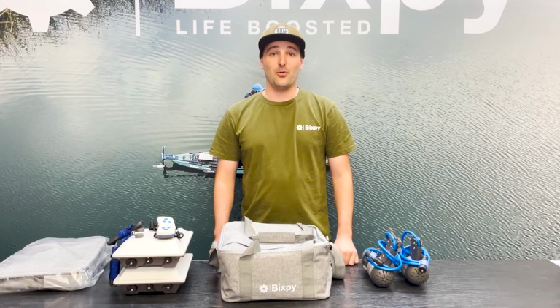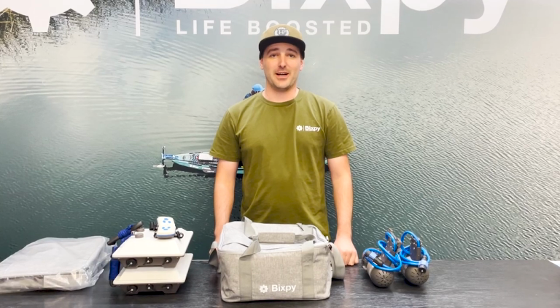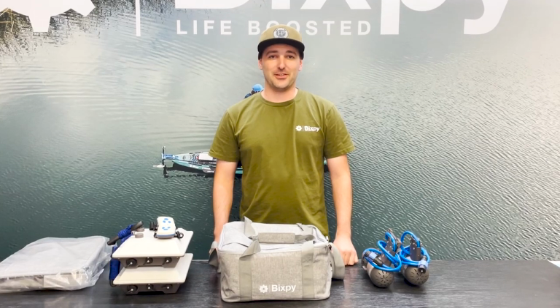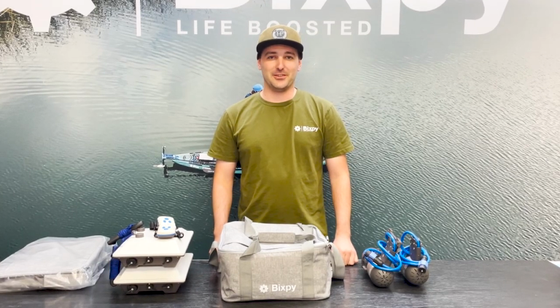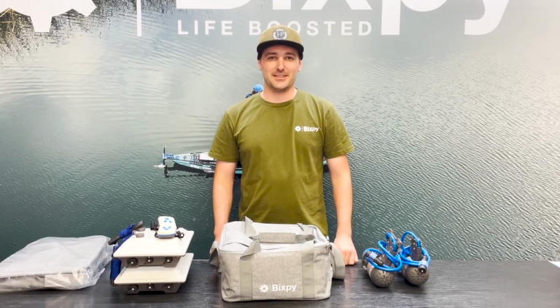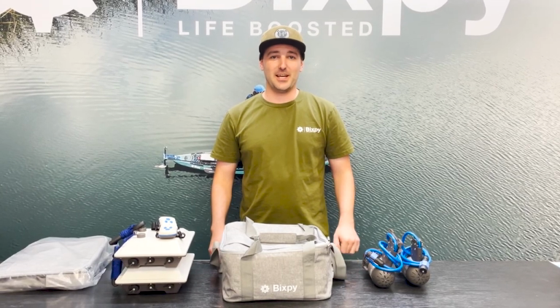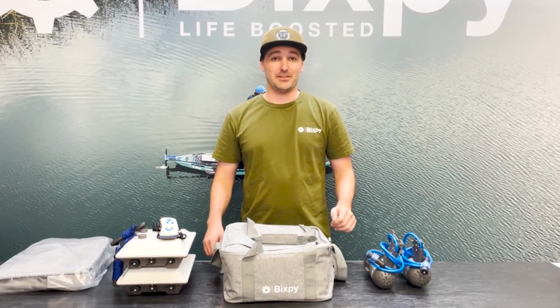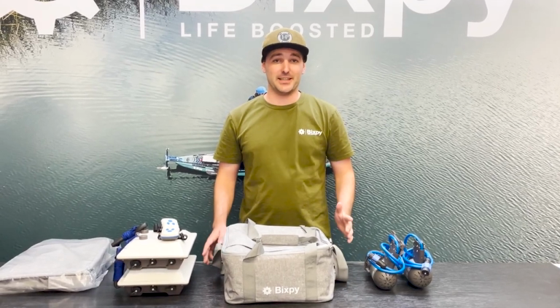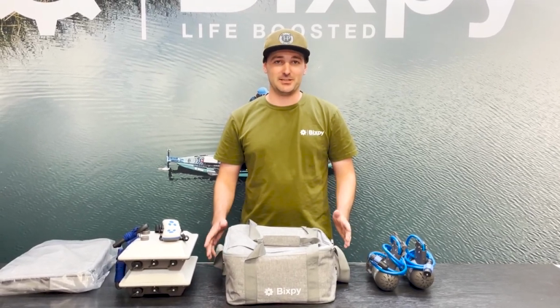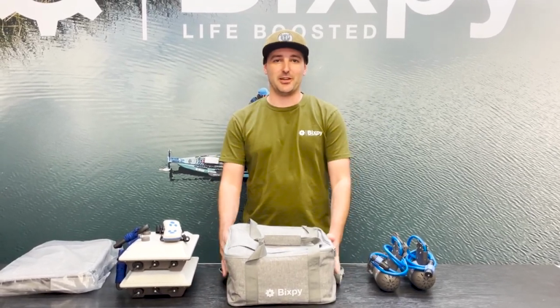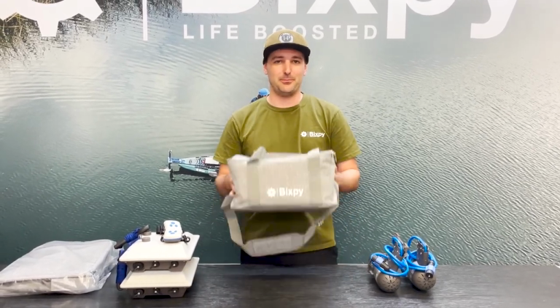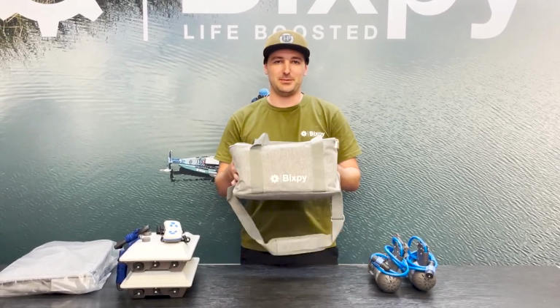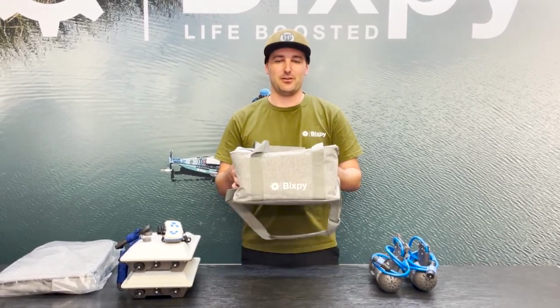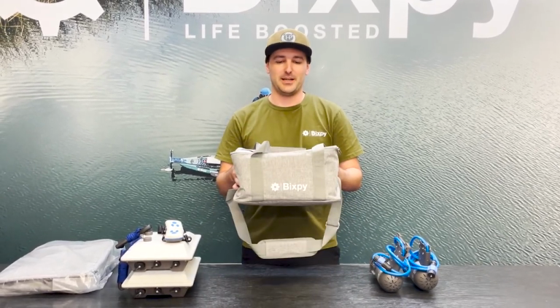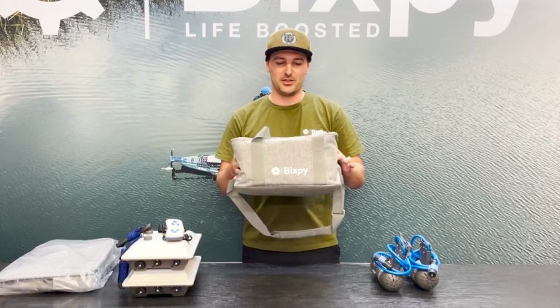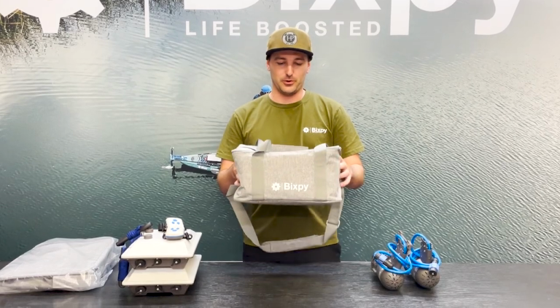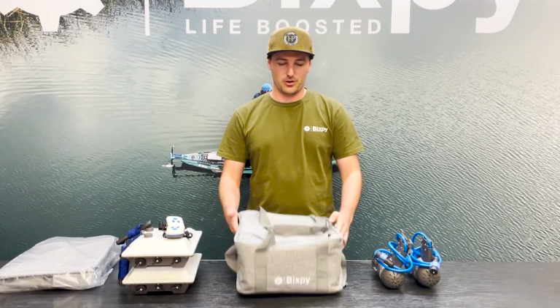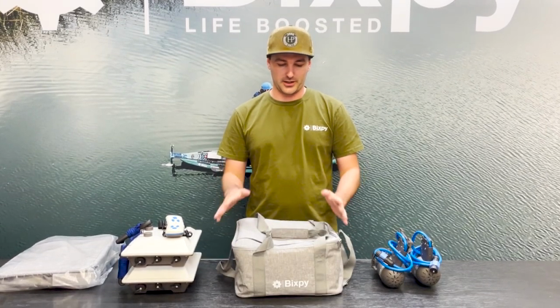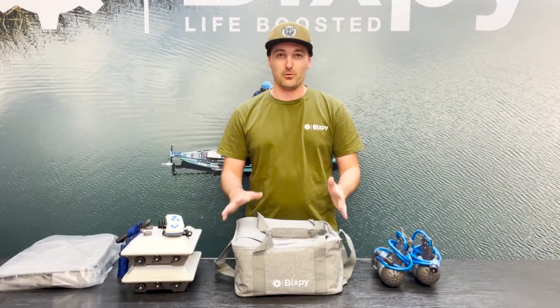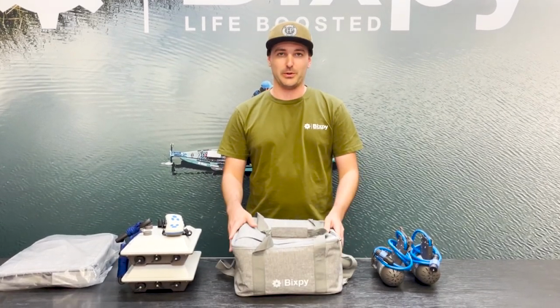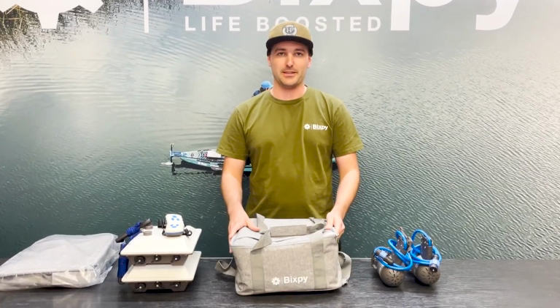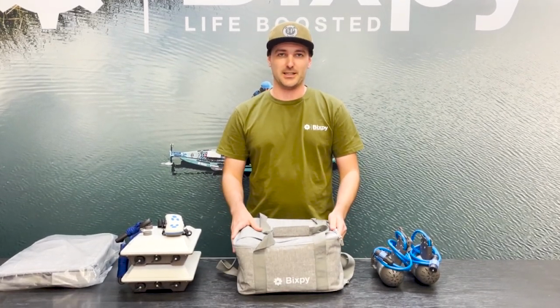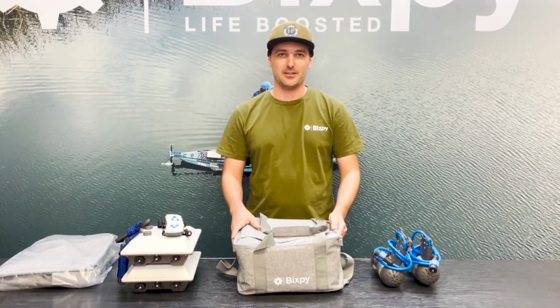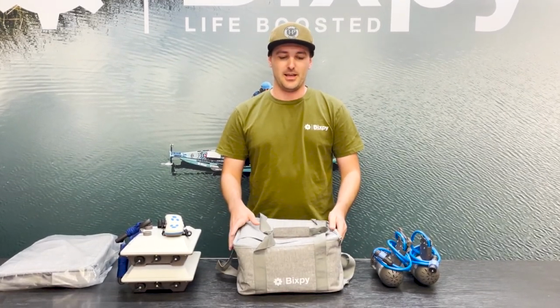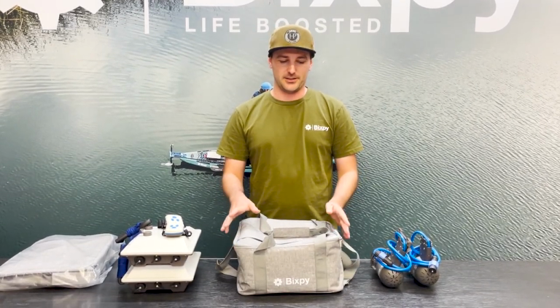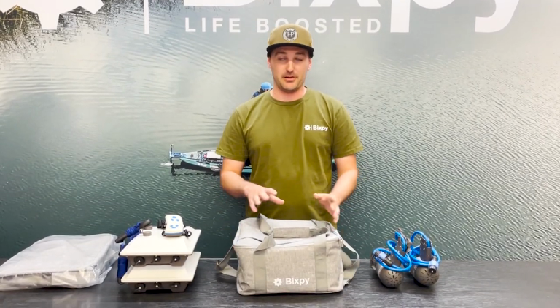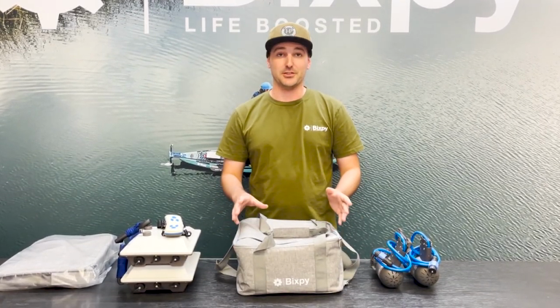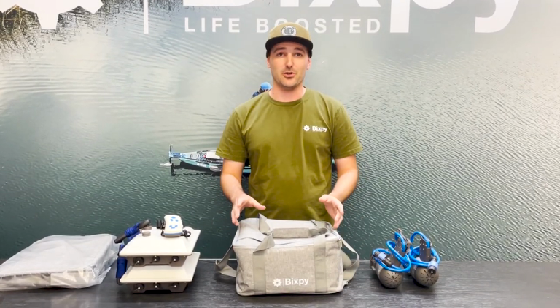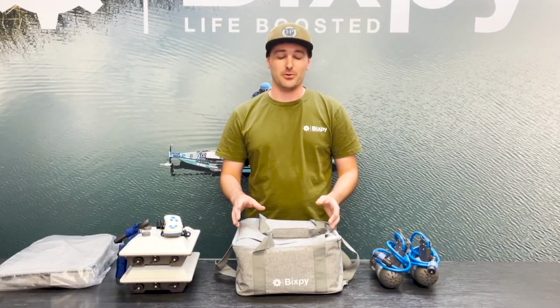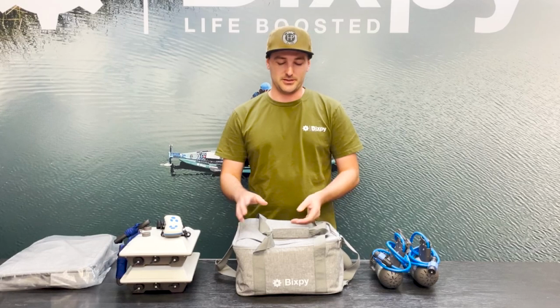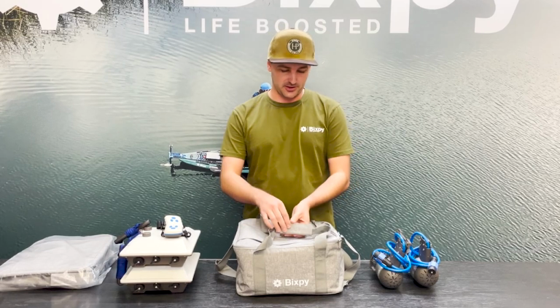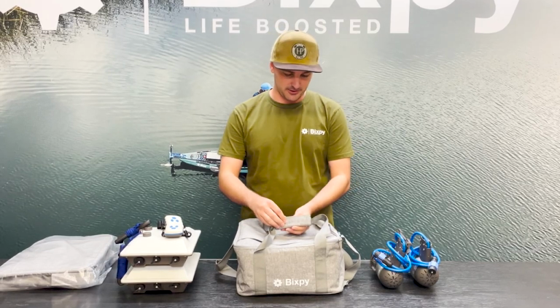Welcome back to another video guys. Today we have an exciting announcement — we got our Bixby travel bags. We're going to go over kind of what we can fit inside and some of the features that go along with it. So let's jump into it.